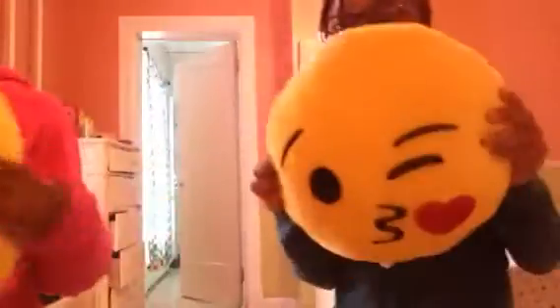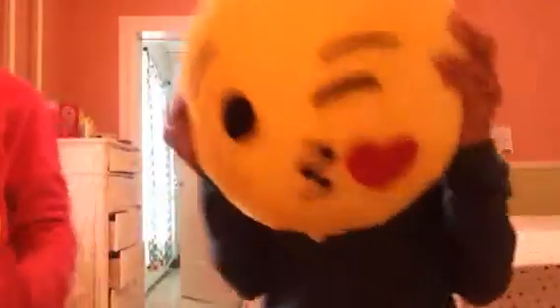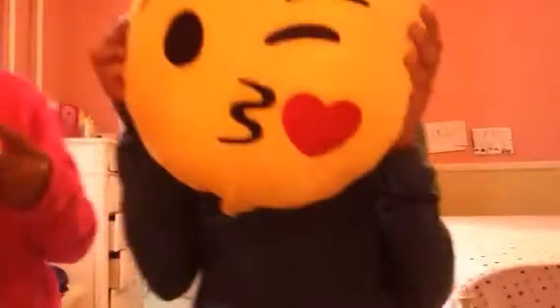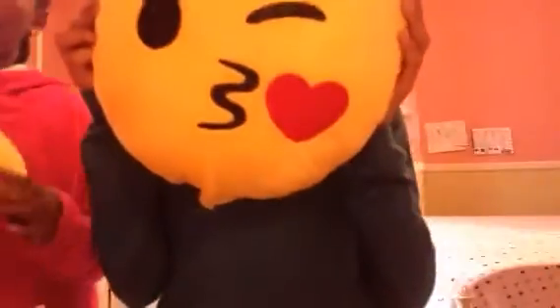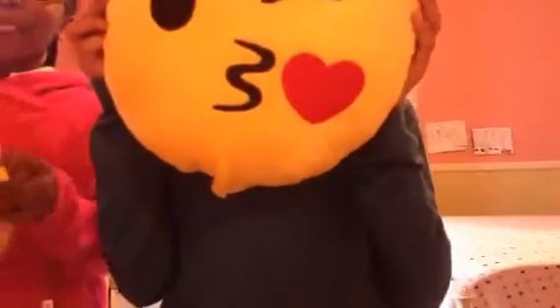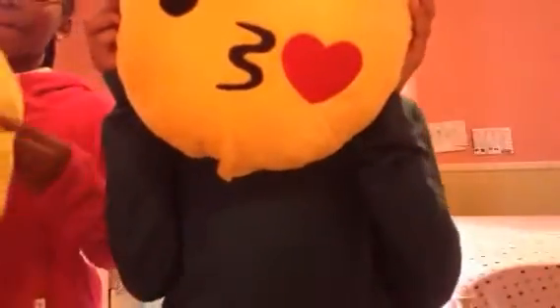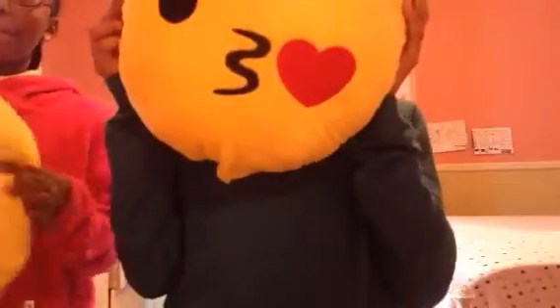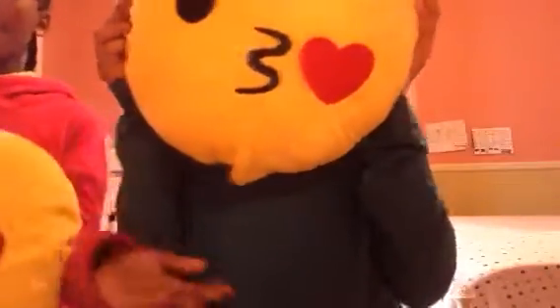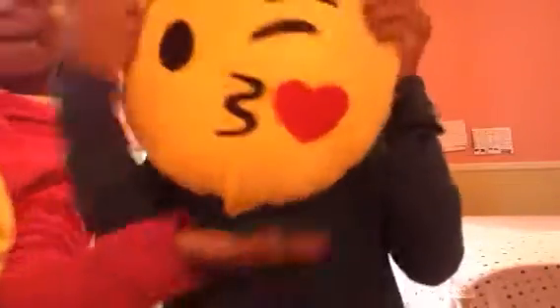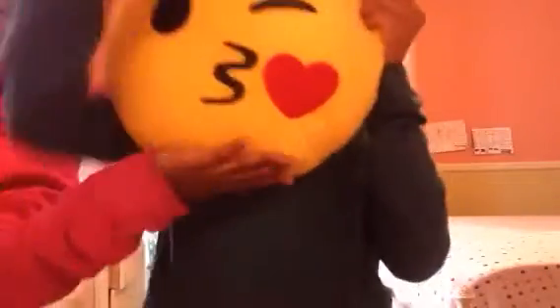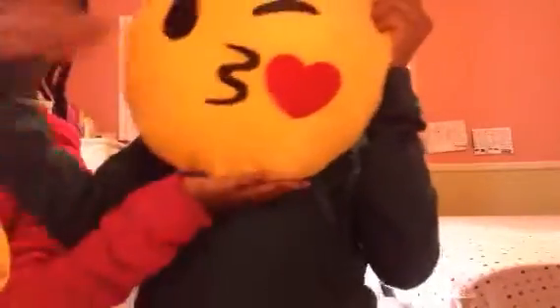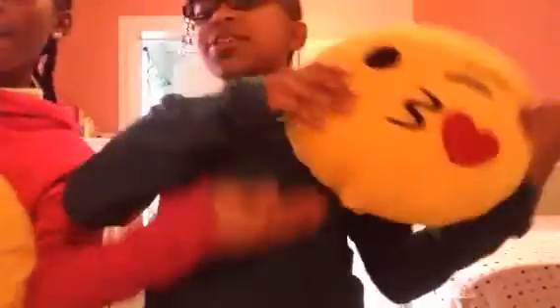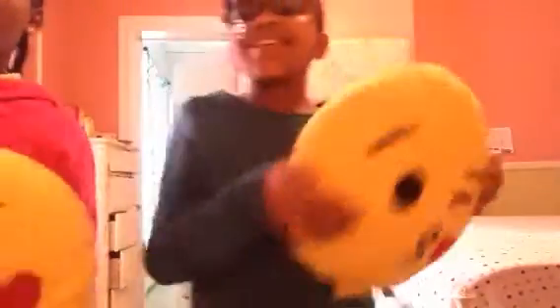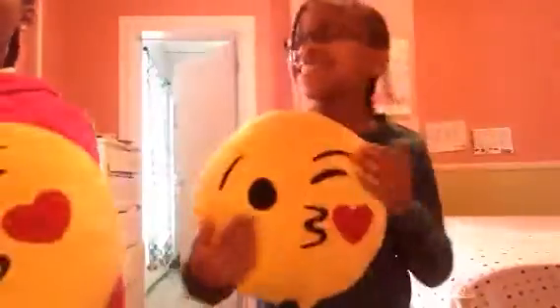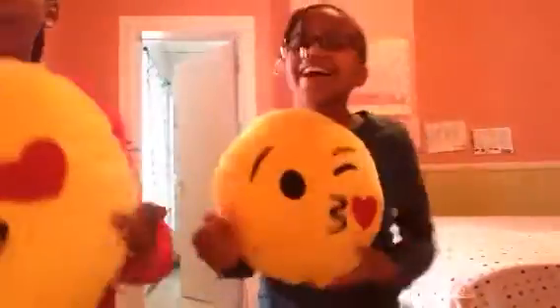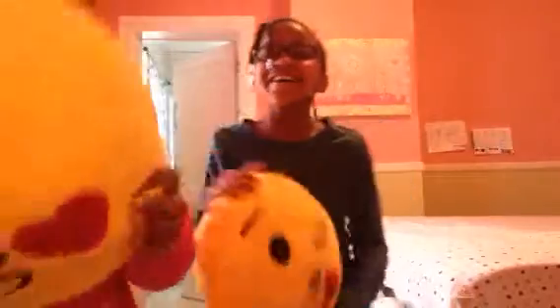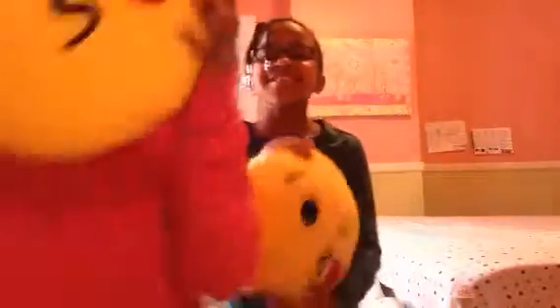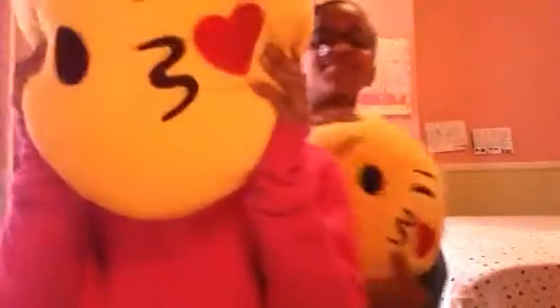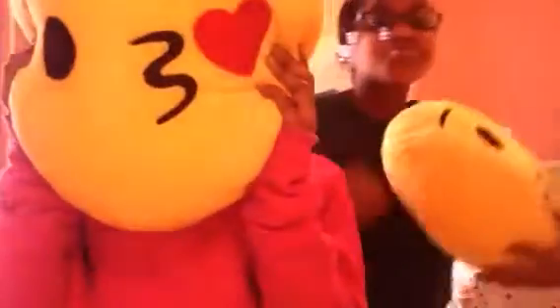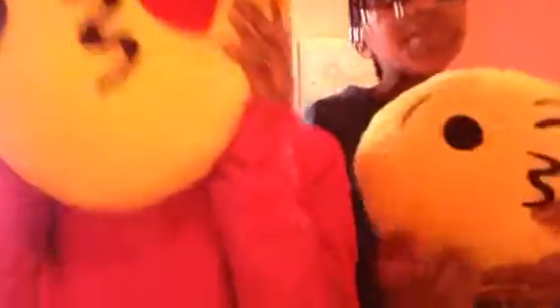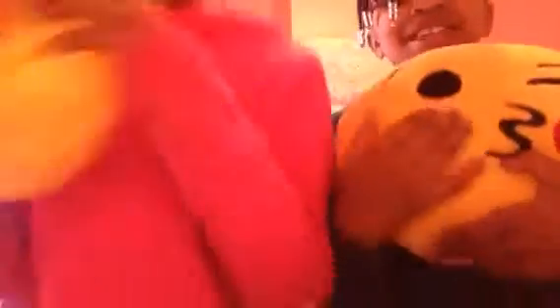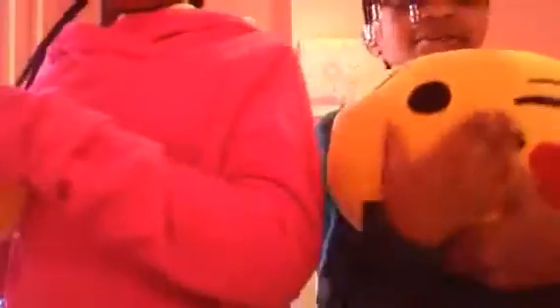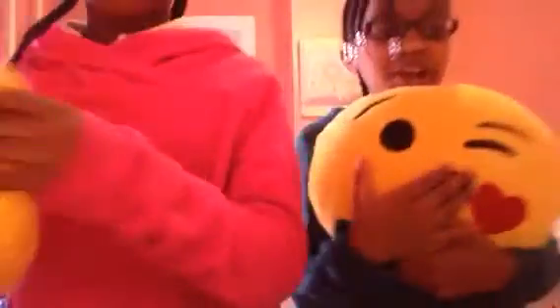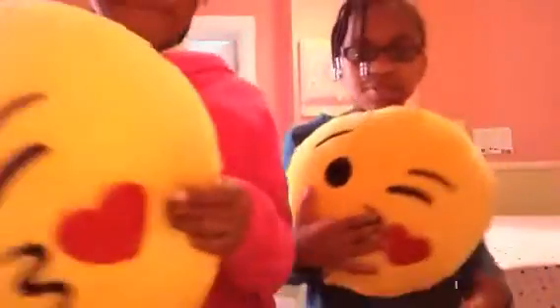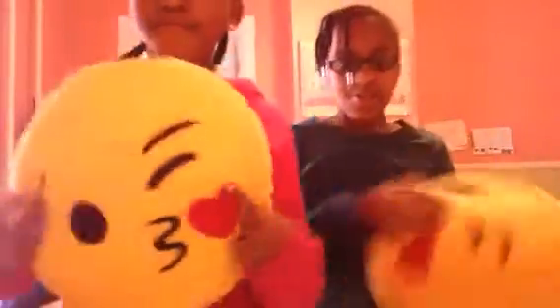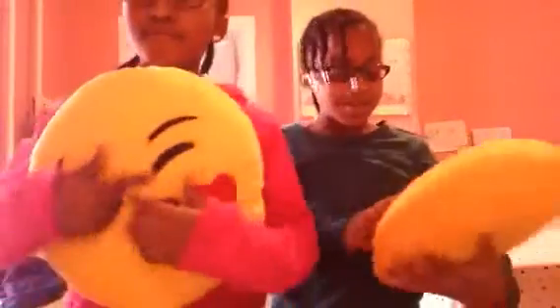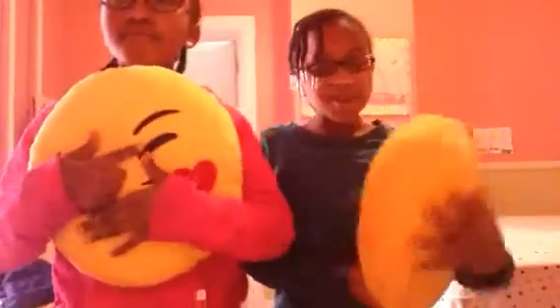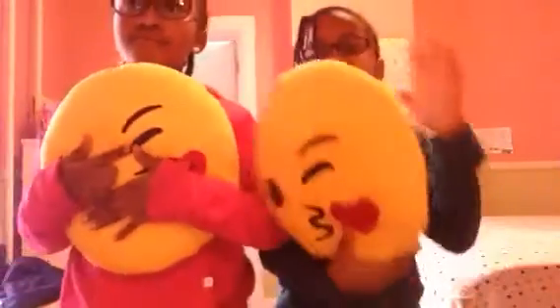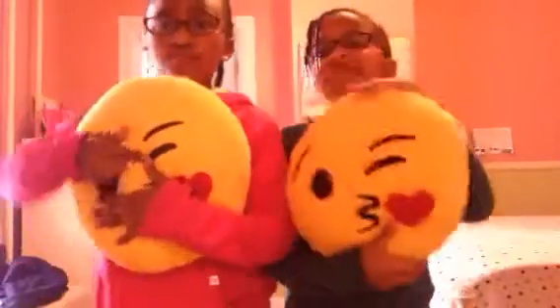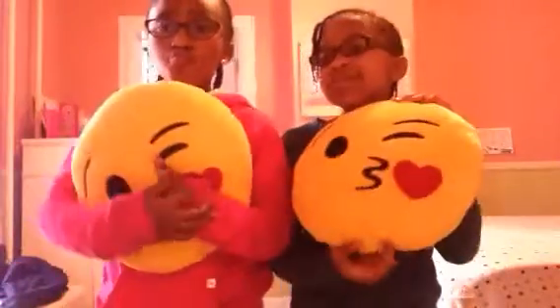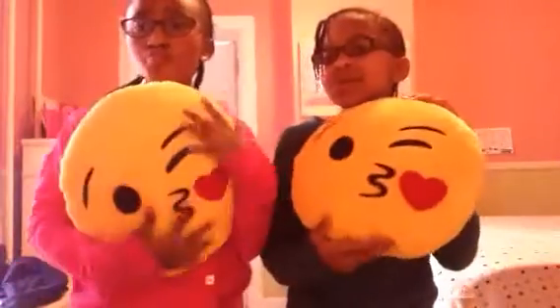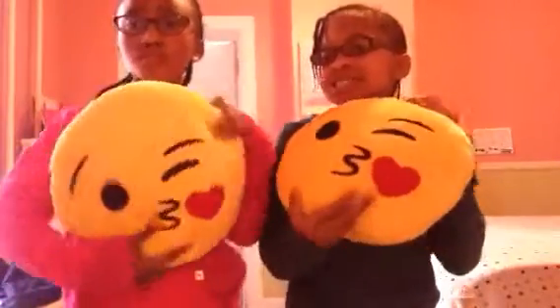So this is me right here. I have an emoji face. Okay, so today we are going to be showing you our favorite emojis.